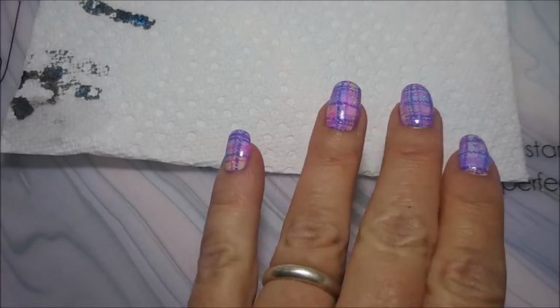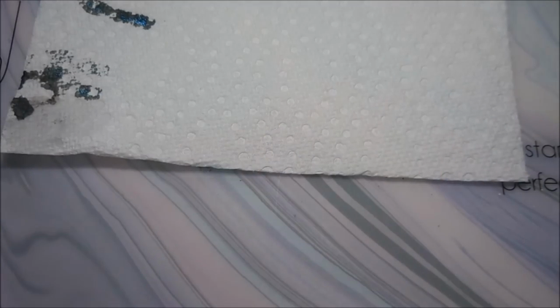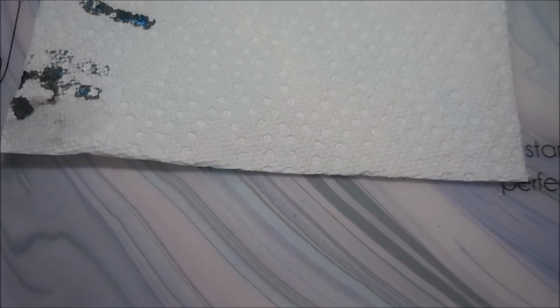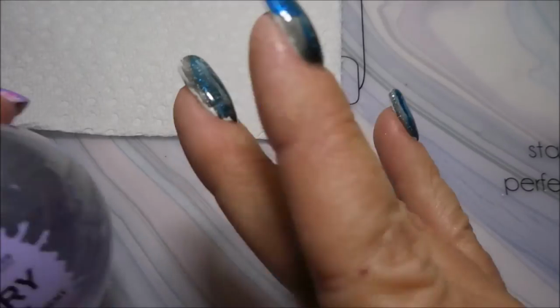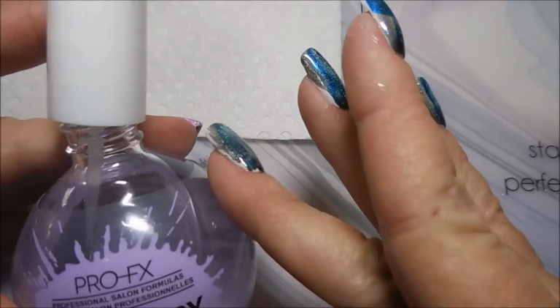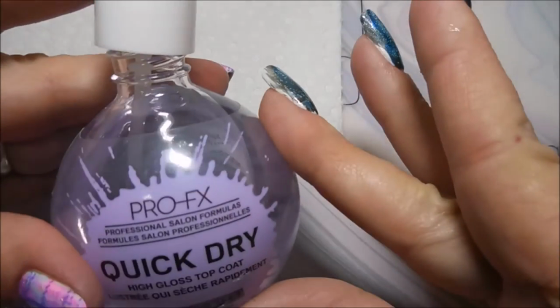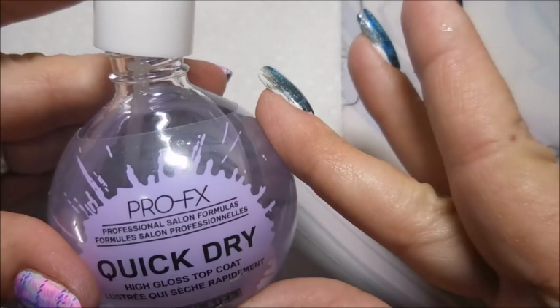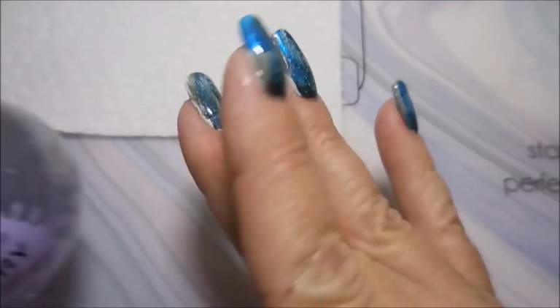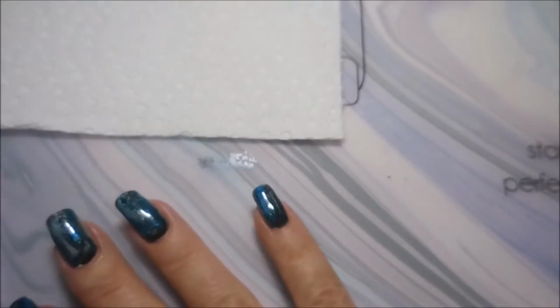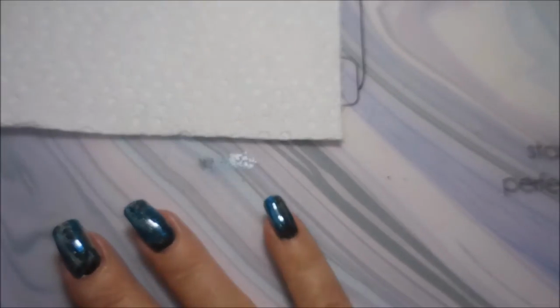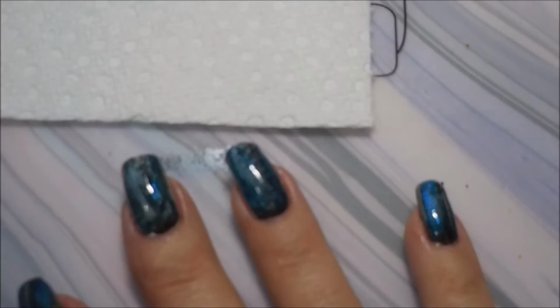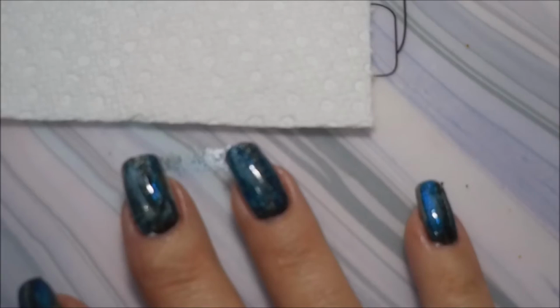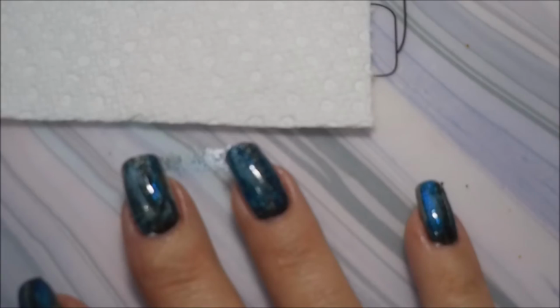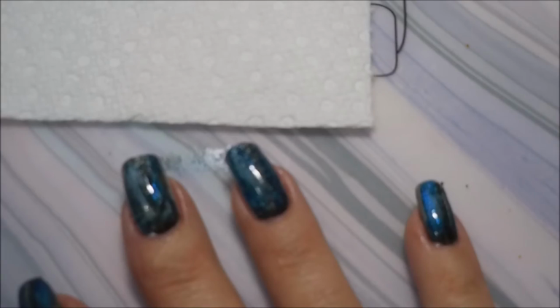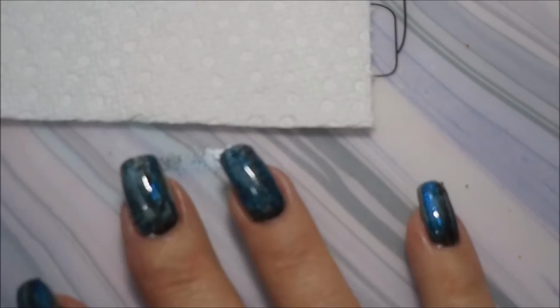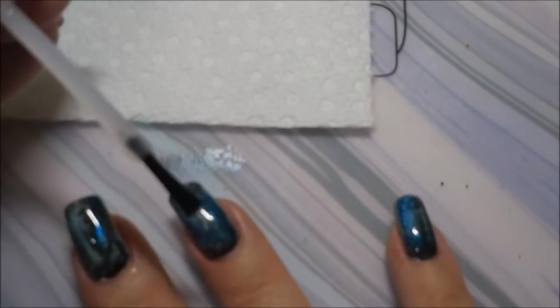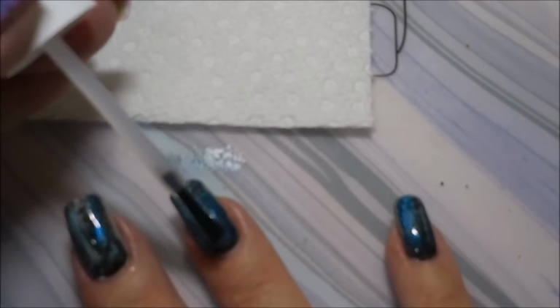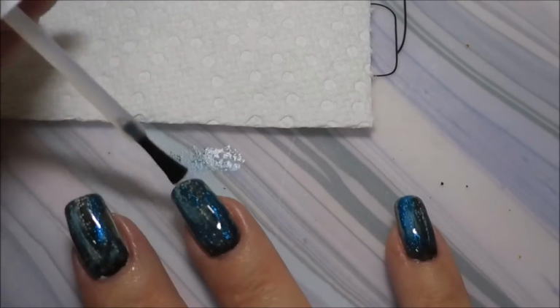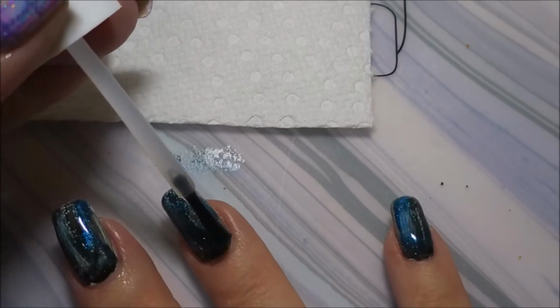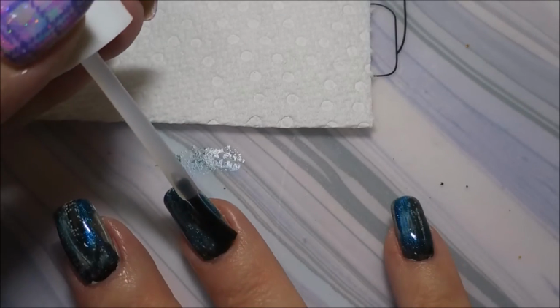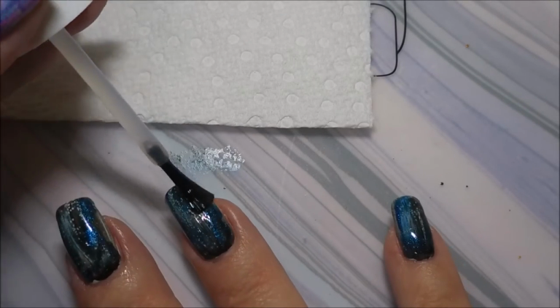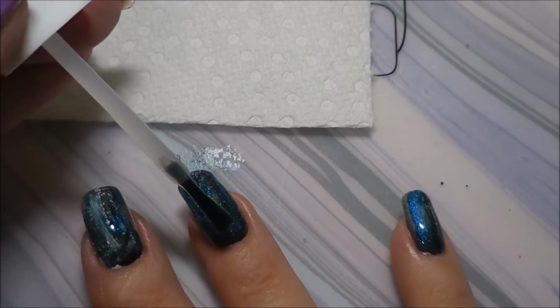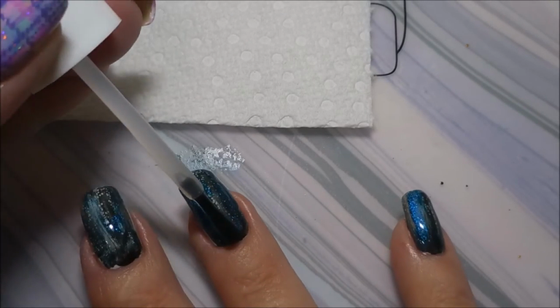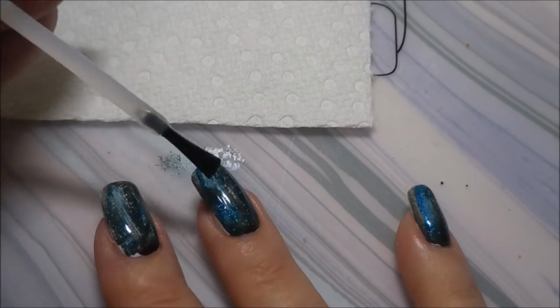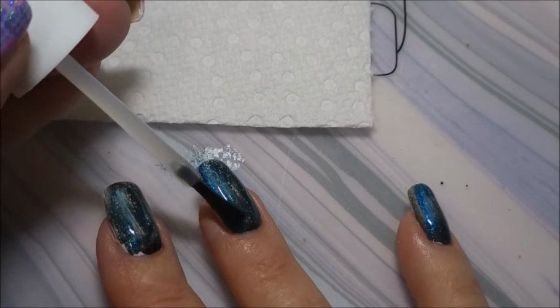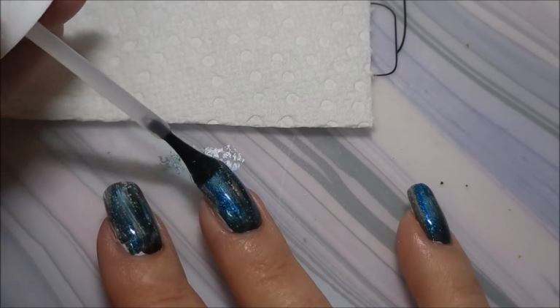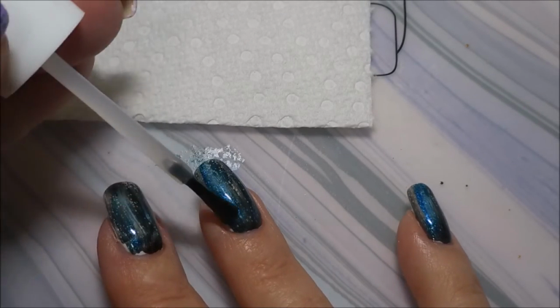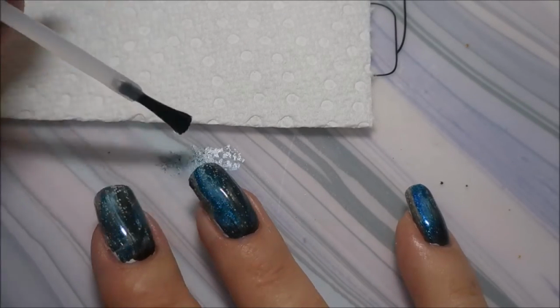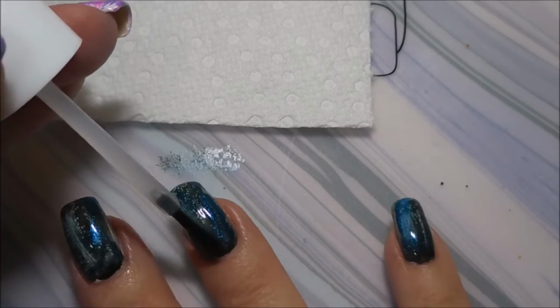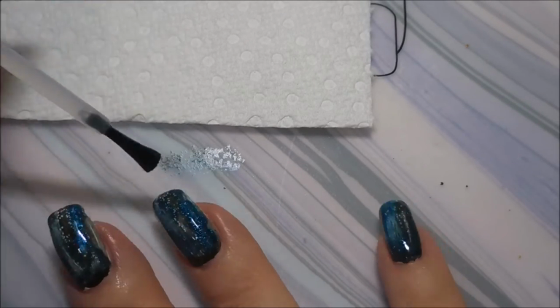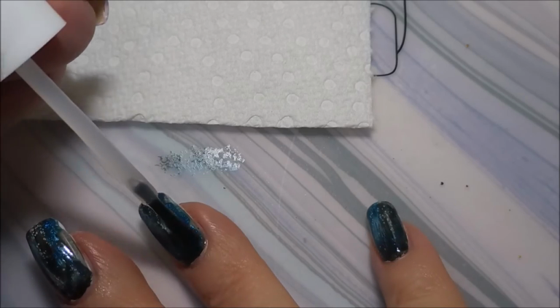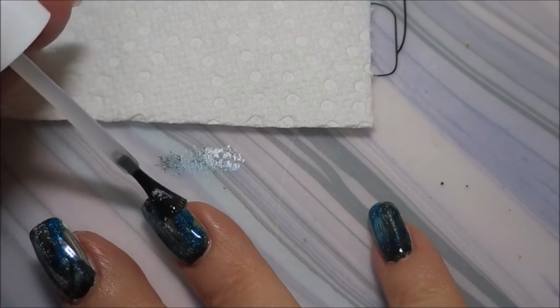Now that we've got our cleanup done, we're going to come in with some top coat. I'm using the Pro FX quick dry top coat, just applying a nice layer of that over everything.